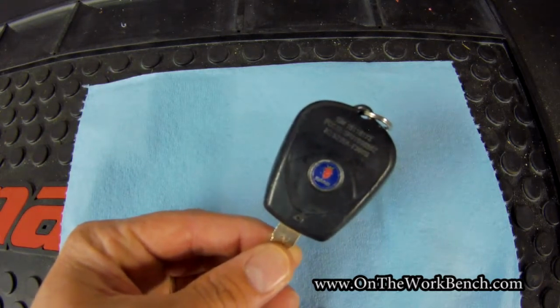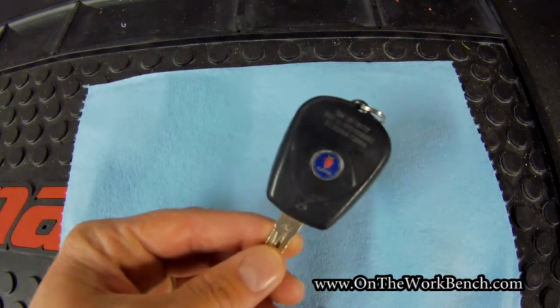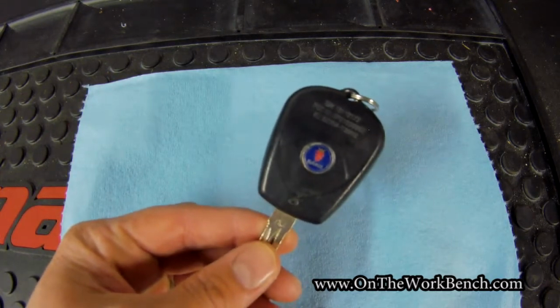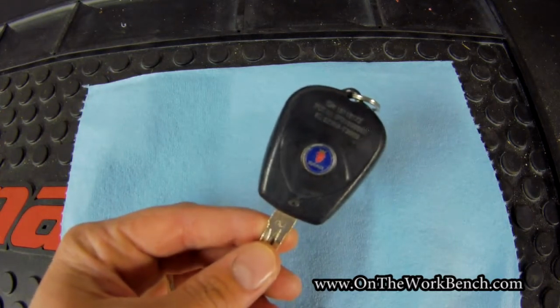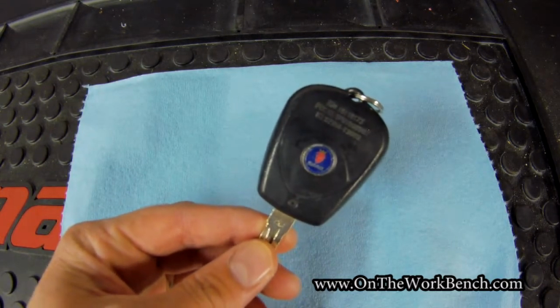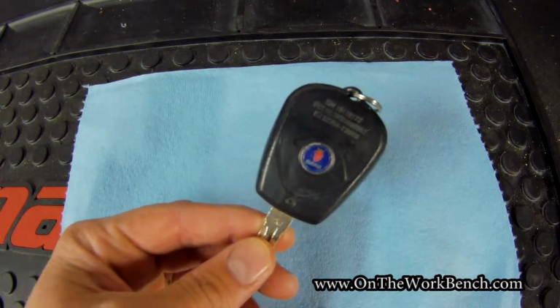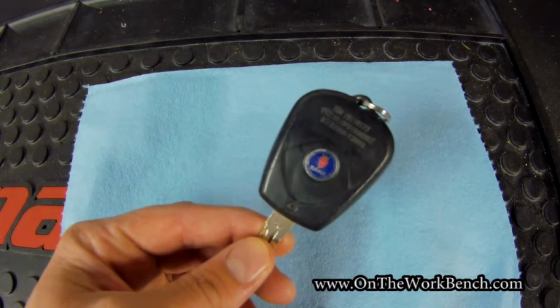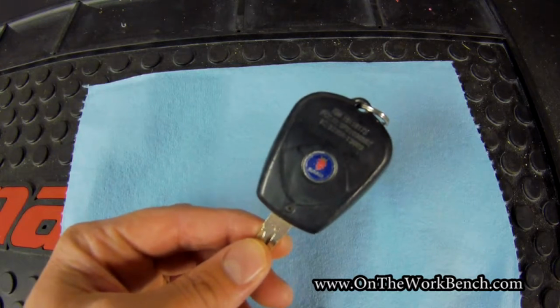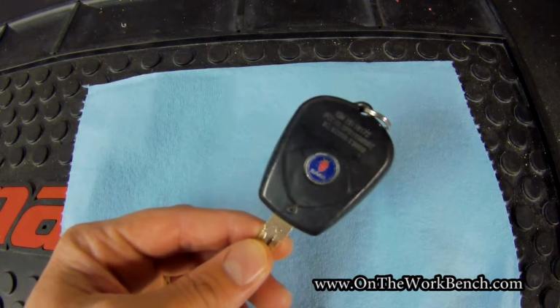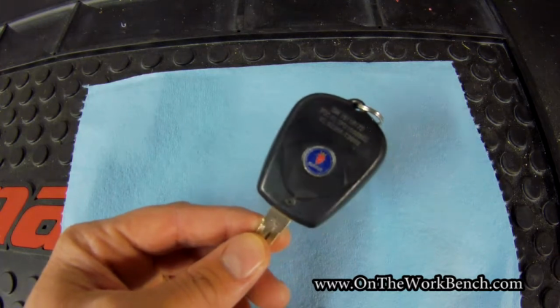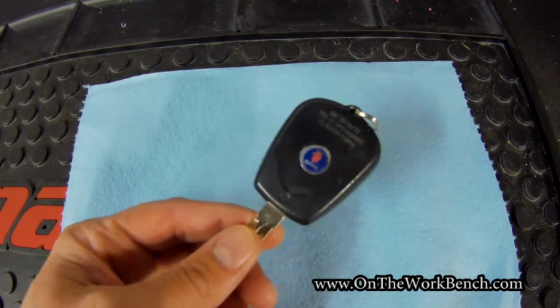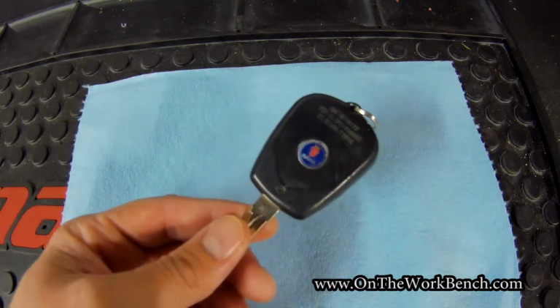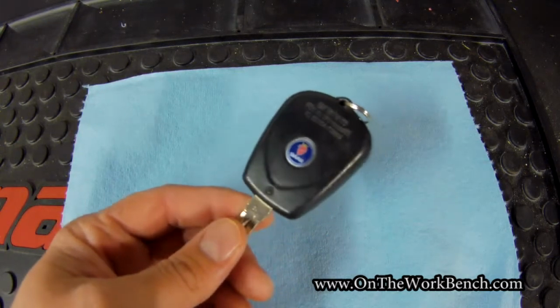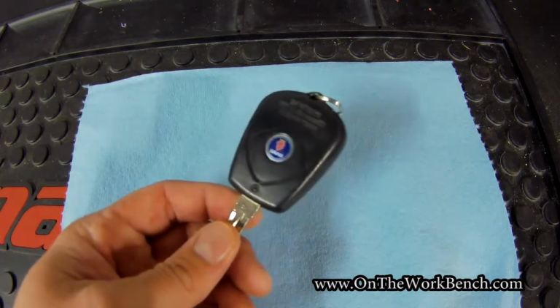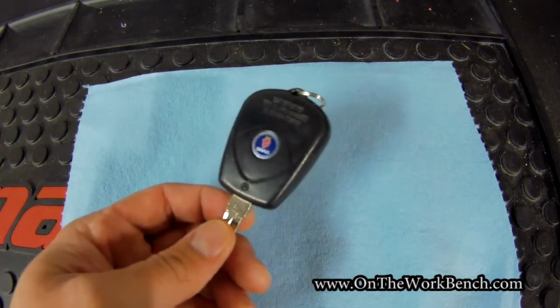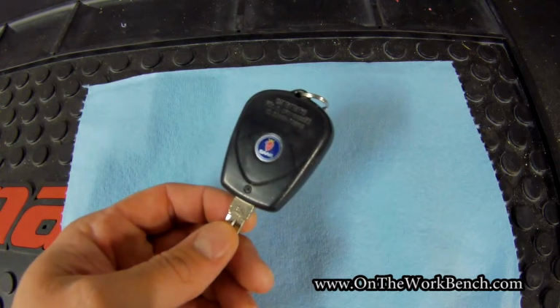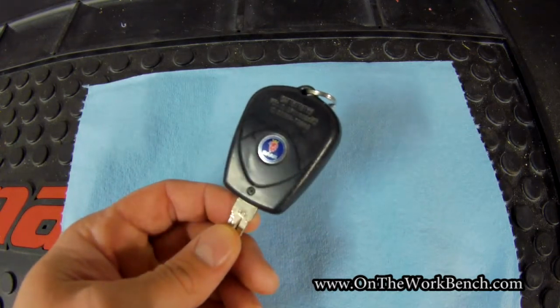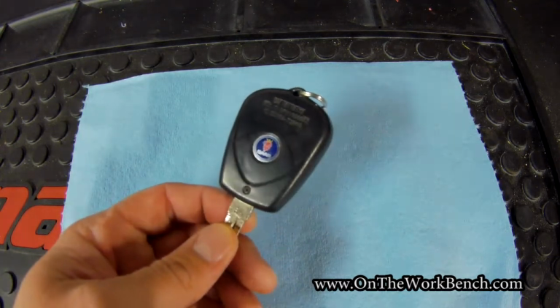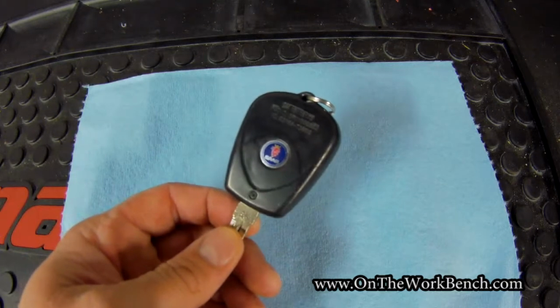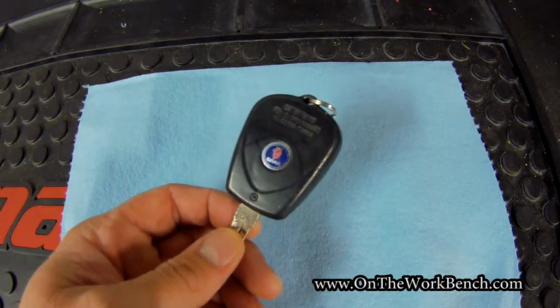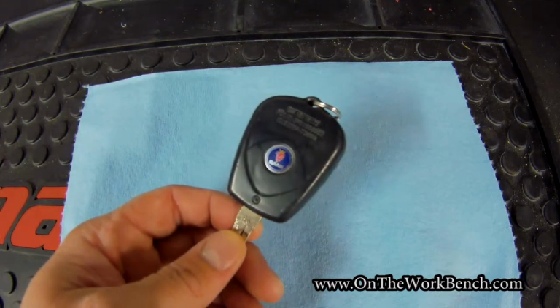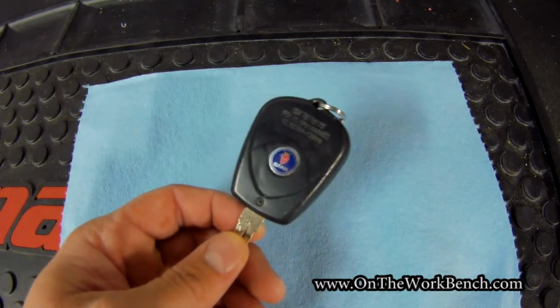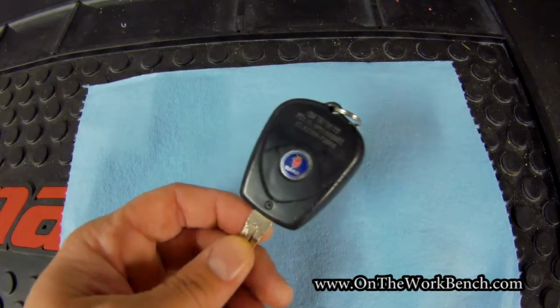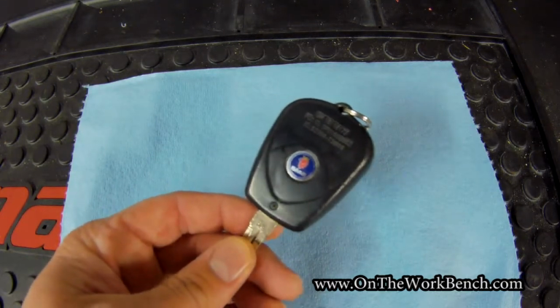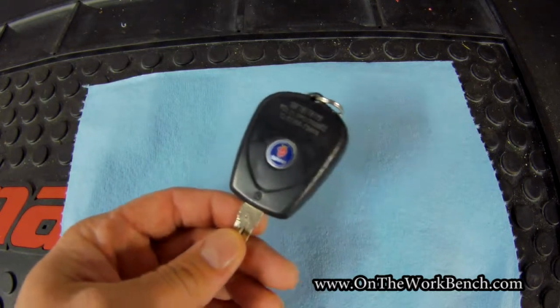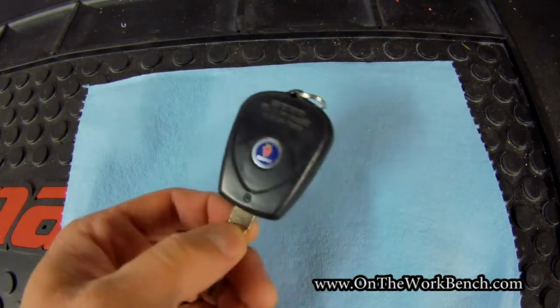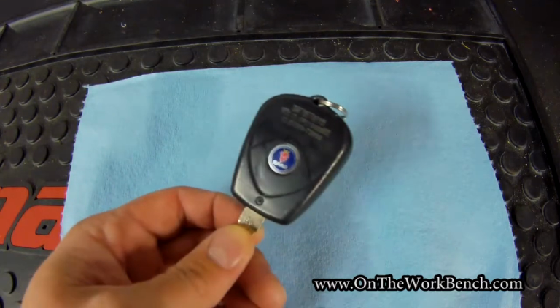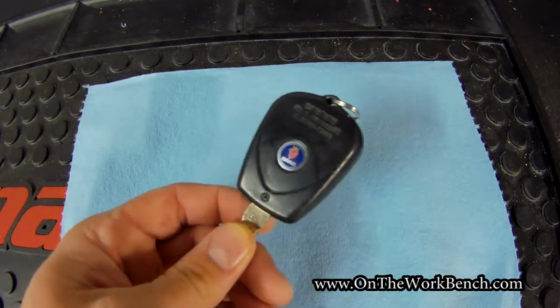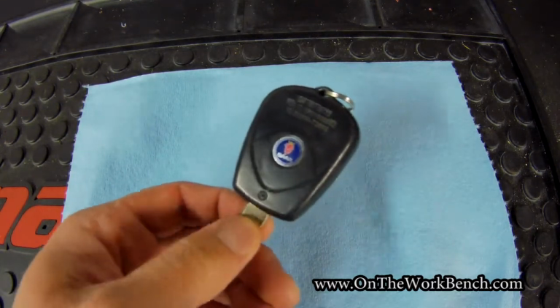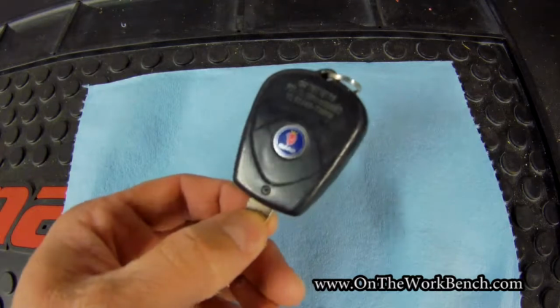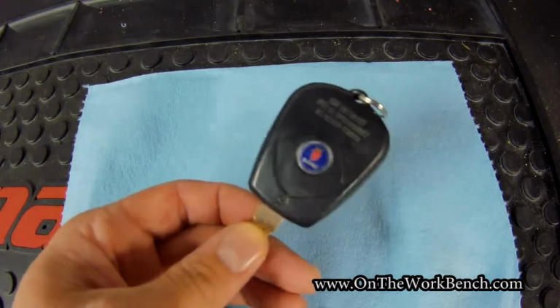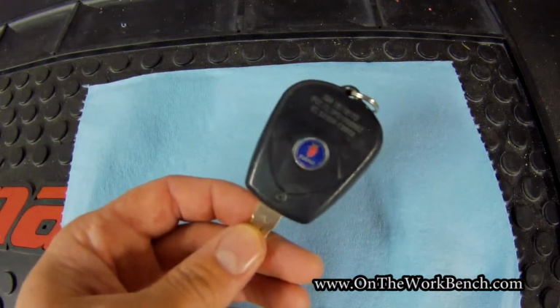So the trick is this. Number one, the Saab 97X is basically a rebadged version of a Chevy Trailblazer, a Buick Rainier, GMC Envoy, an Isuzu Ascender, Oldsmobile Bravada, and so on.